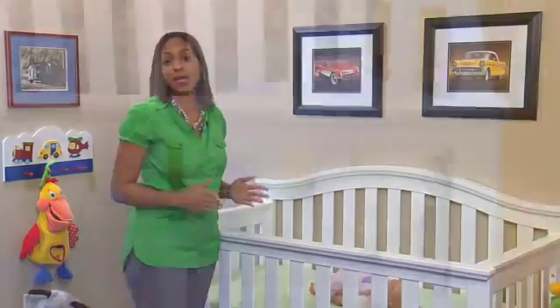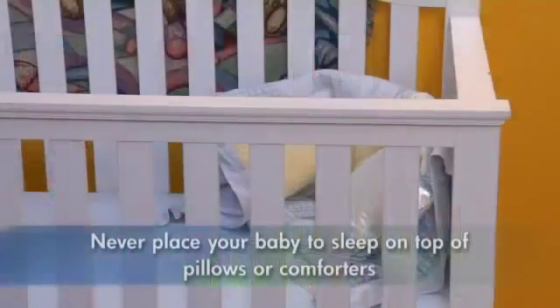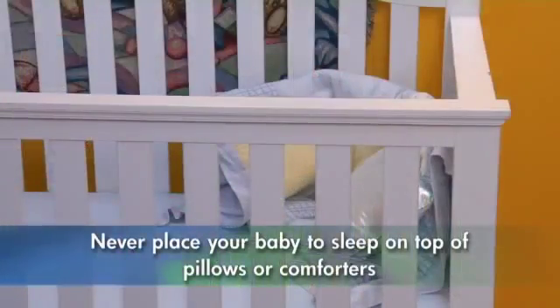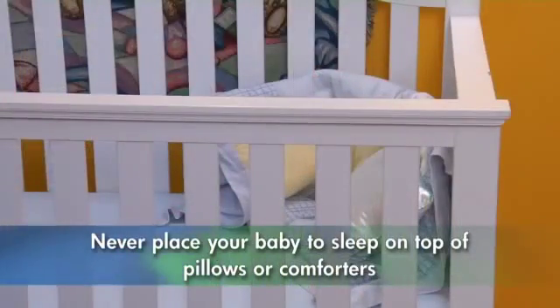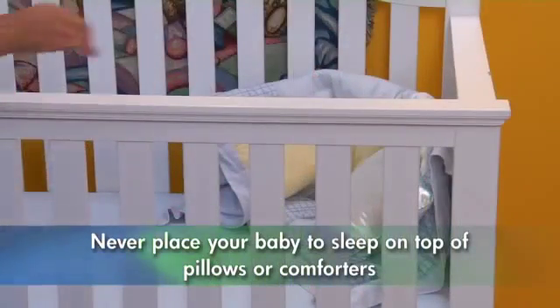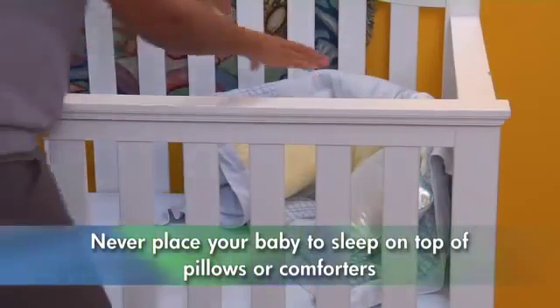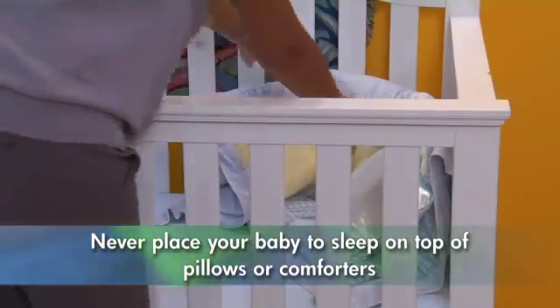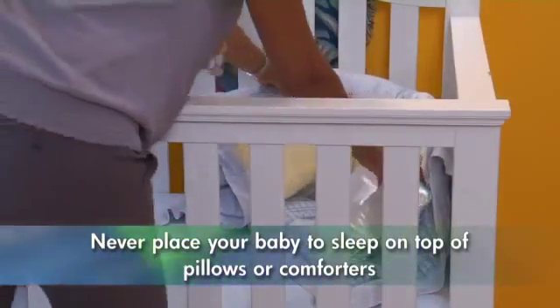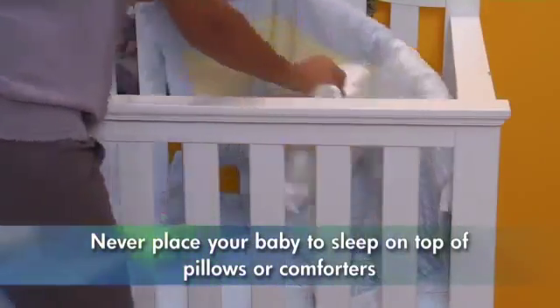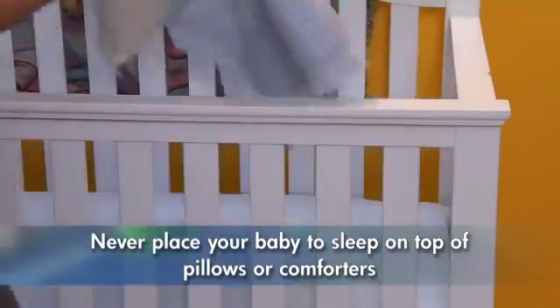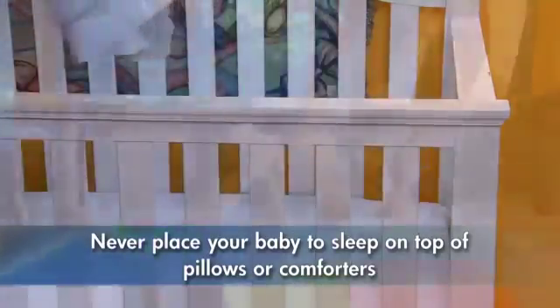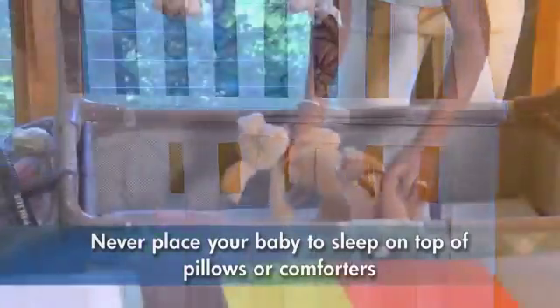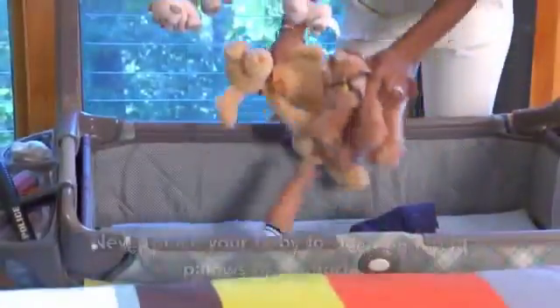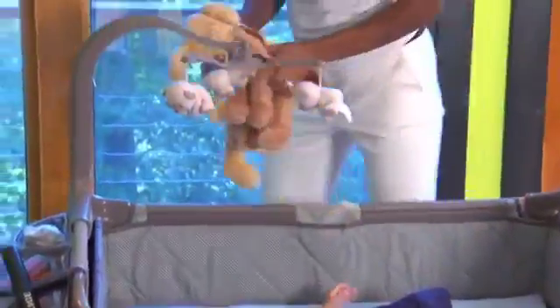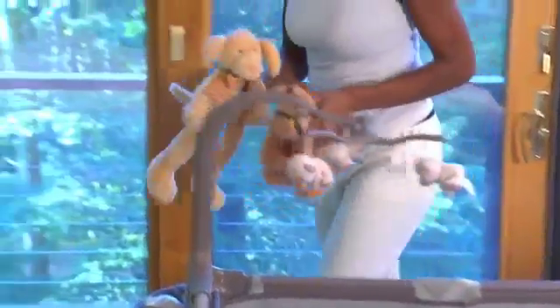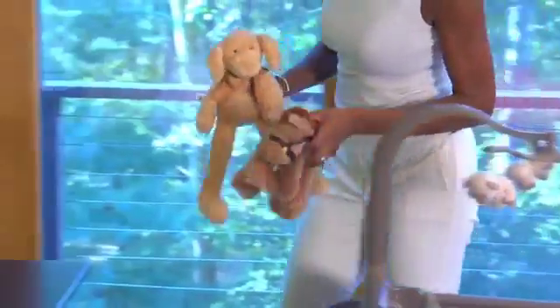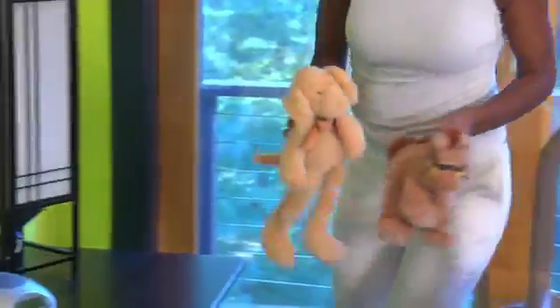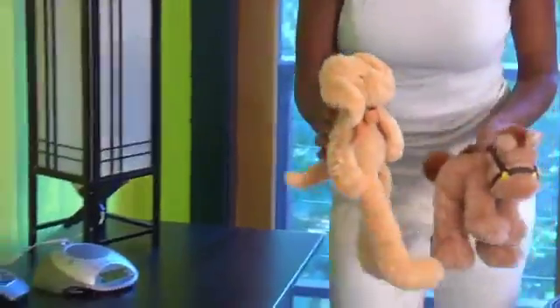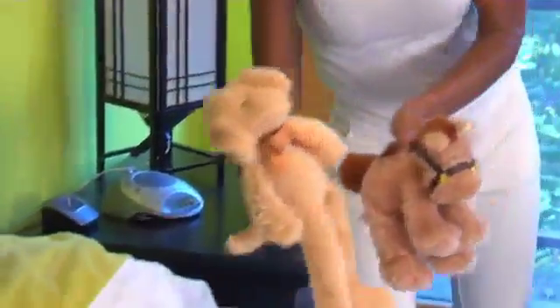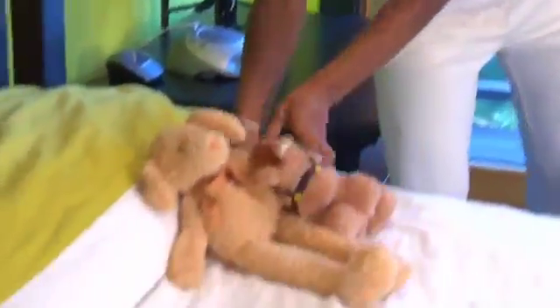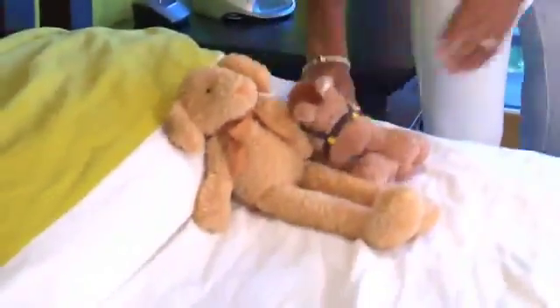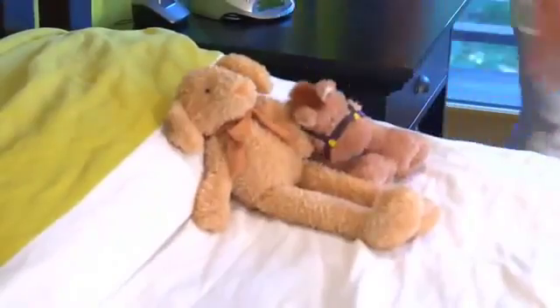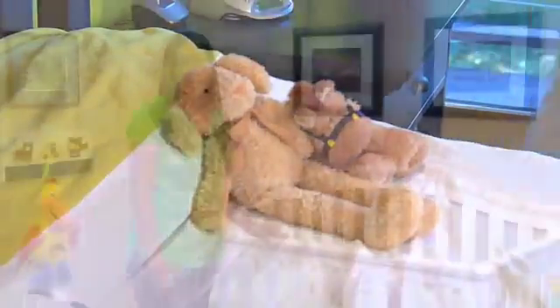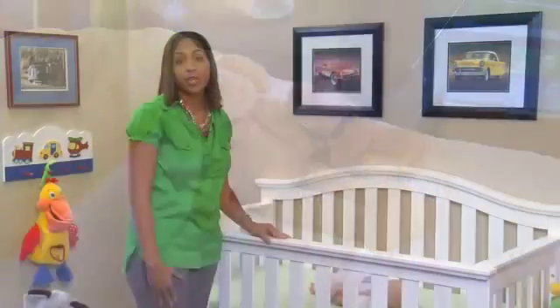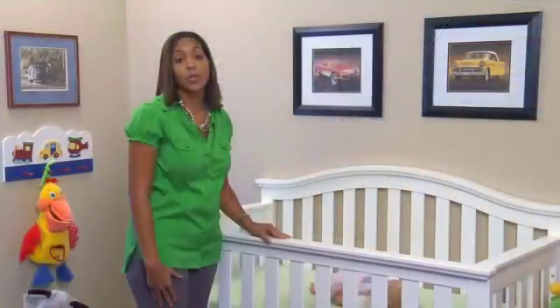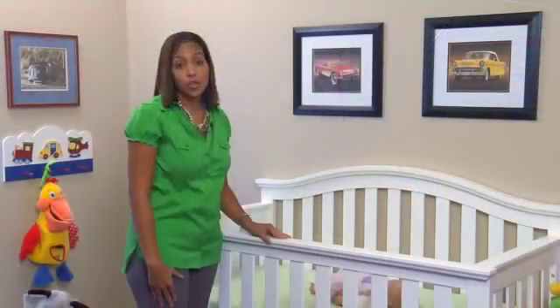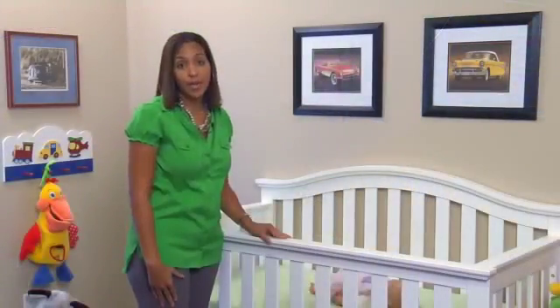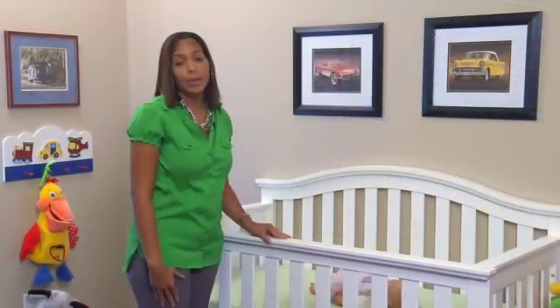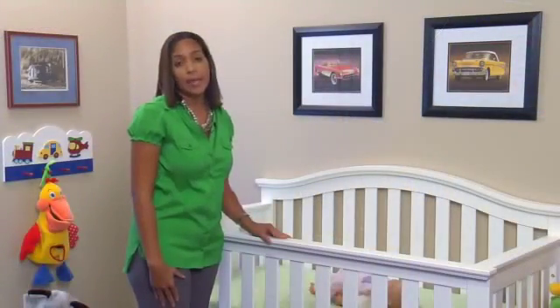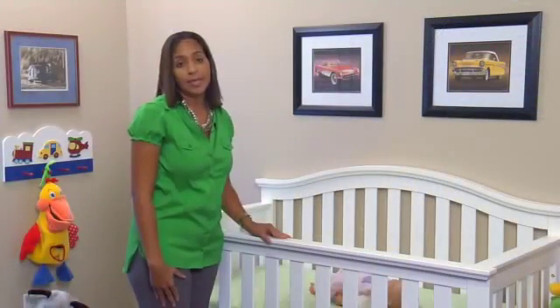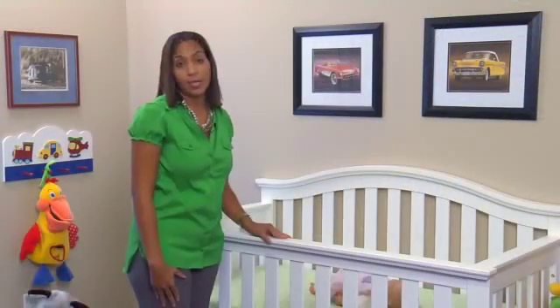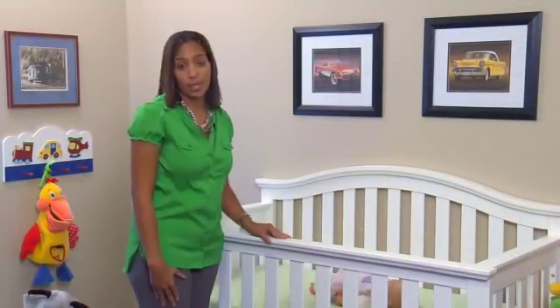Never place your baby to sleep on top of pillows or comforters. Remove these items from the crib. In fact, the vast majority of deaths associated with an unsafe sleep setting are caused by a combination of using extra bedding and placing a baby to sleep on his or her stomach.